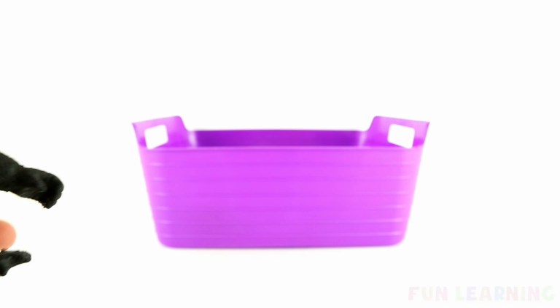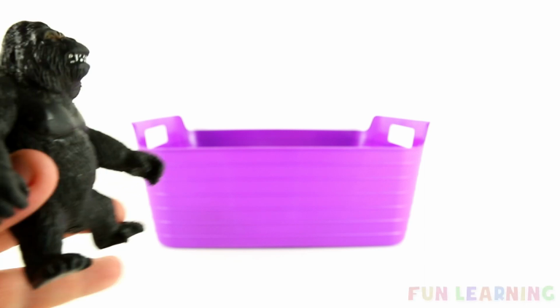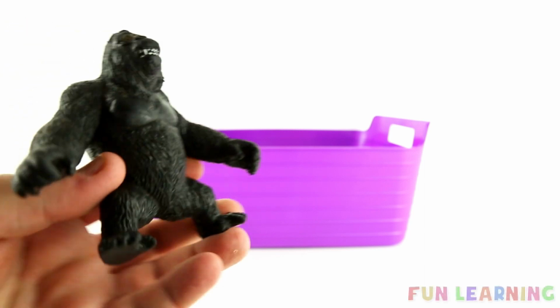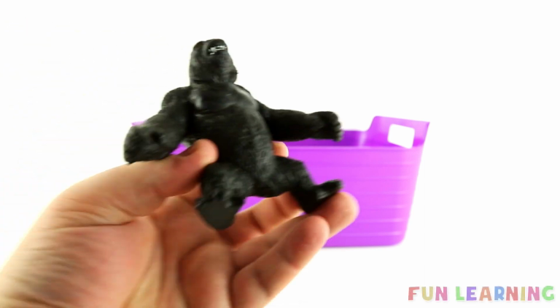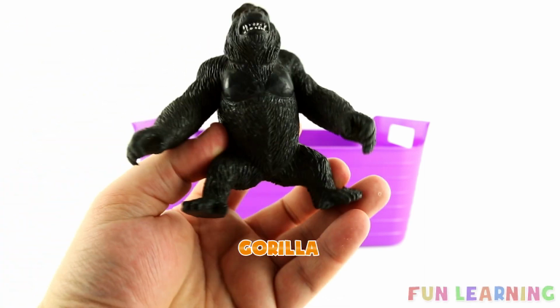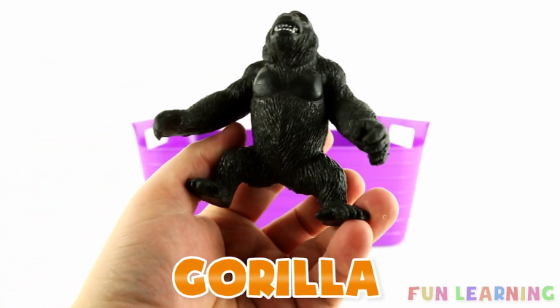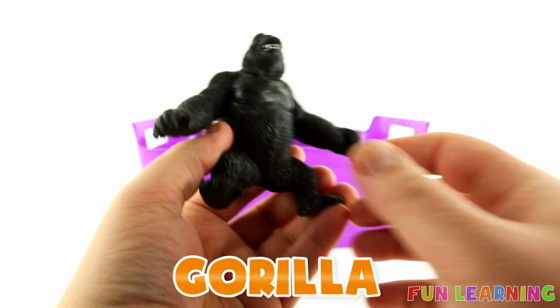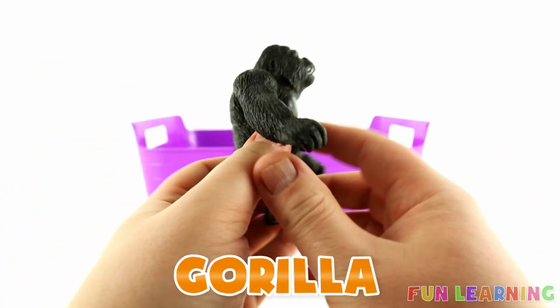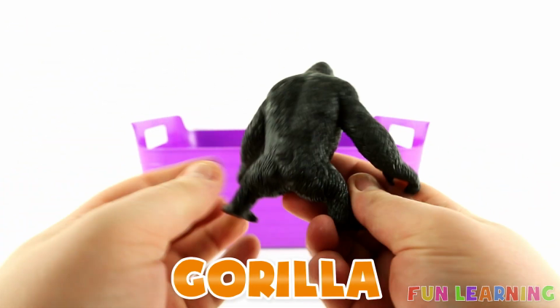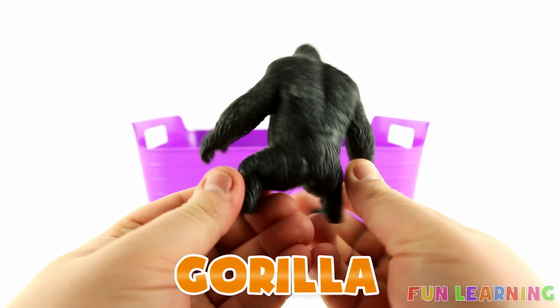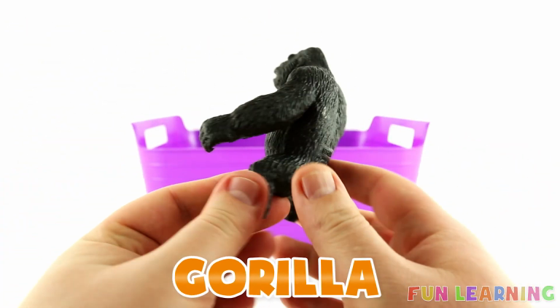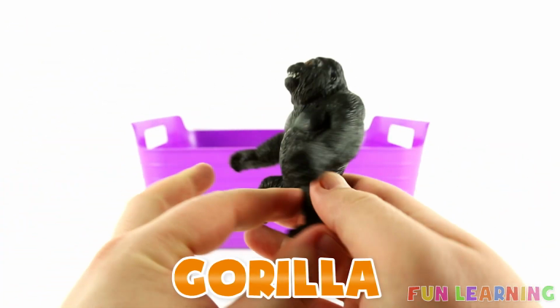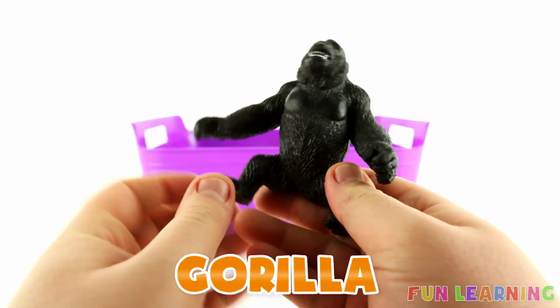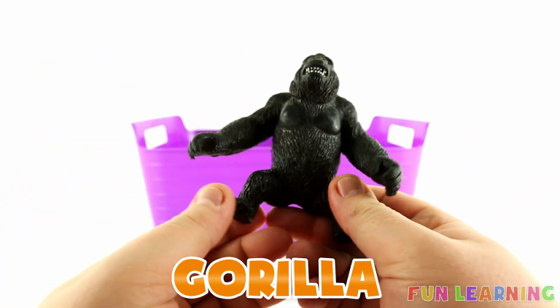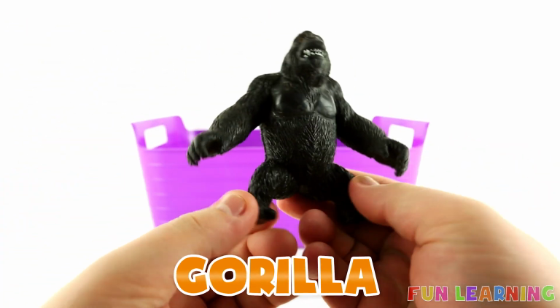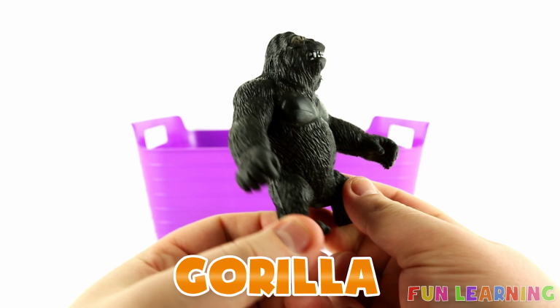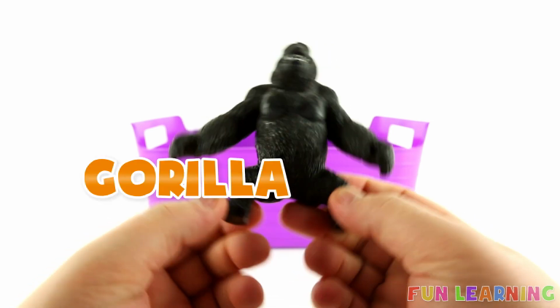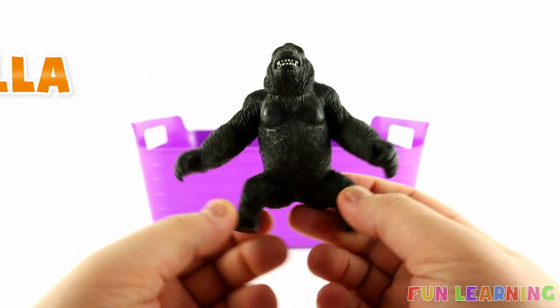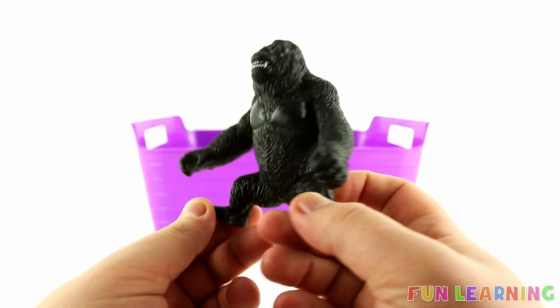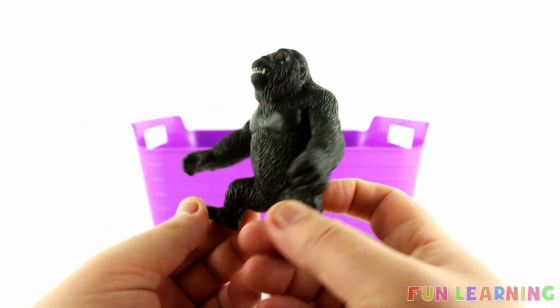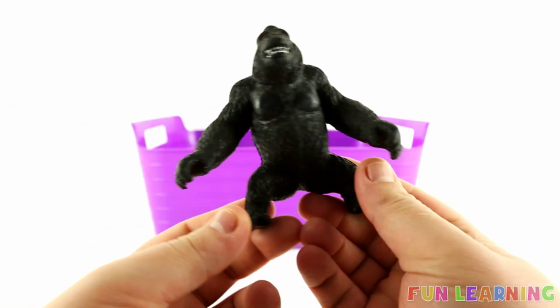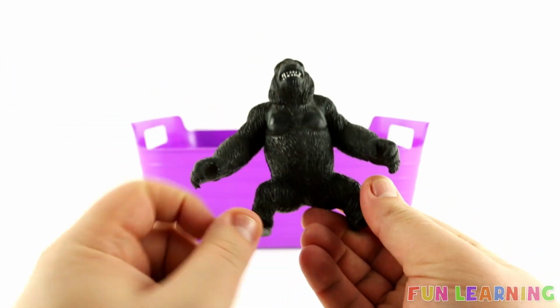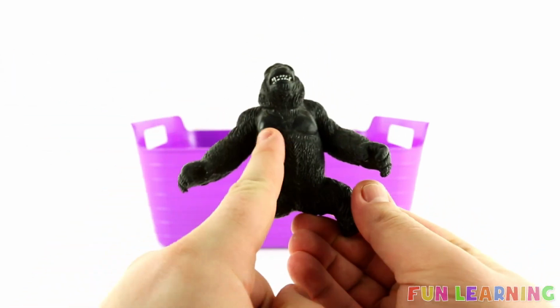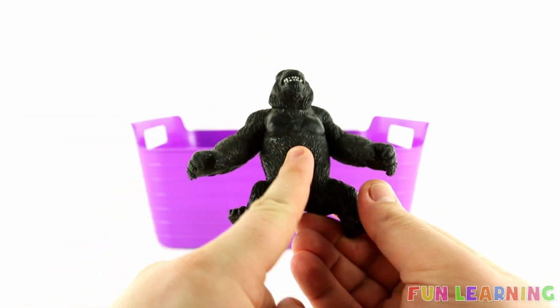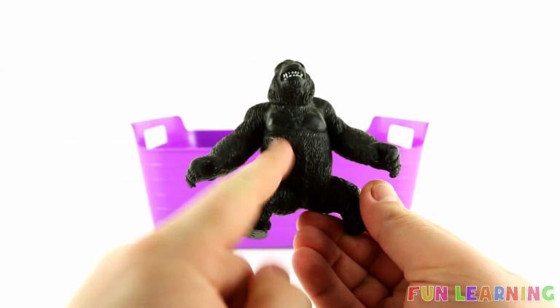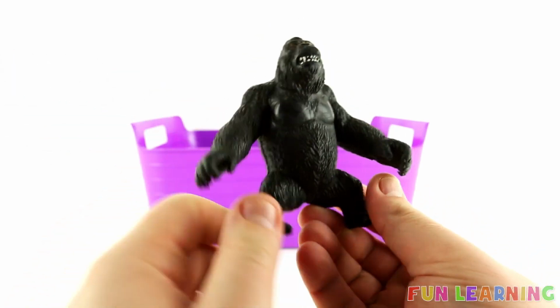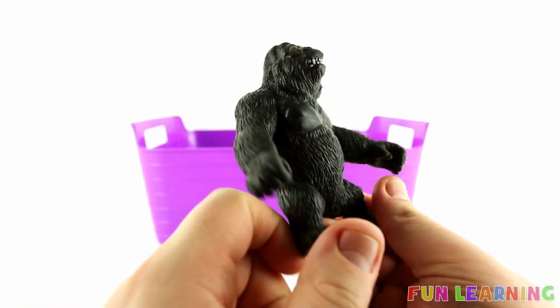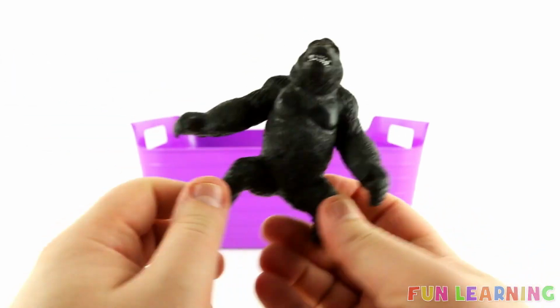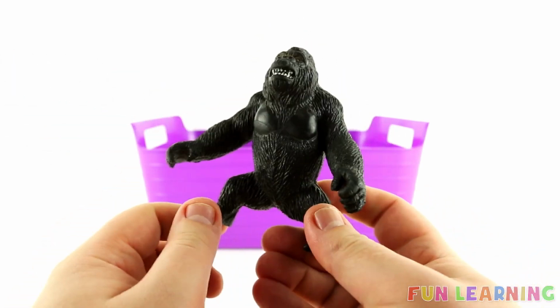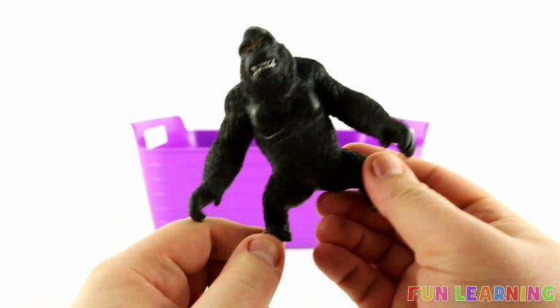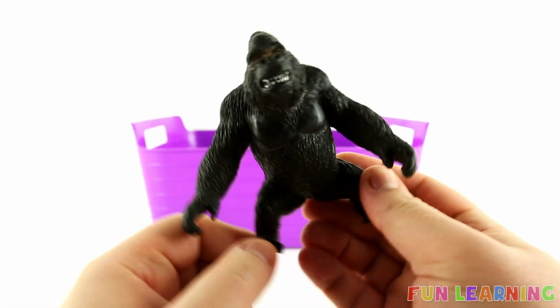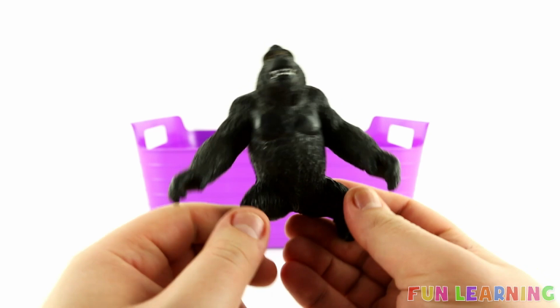G is for Gorilla. Can you say Gorilla? Say it with me. Gorilla. Gorillas are the colour black. A black gorilla. The letter G.